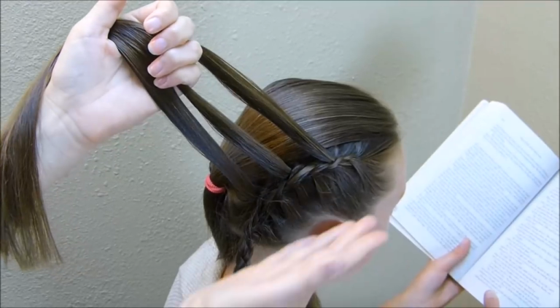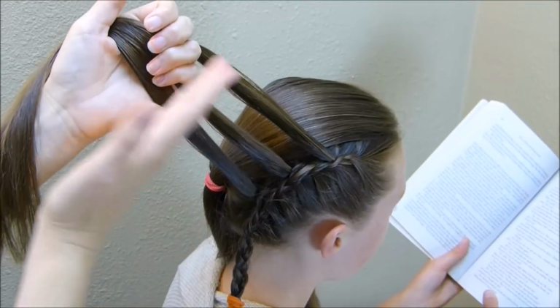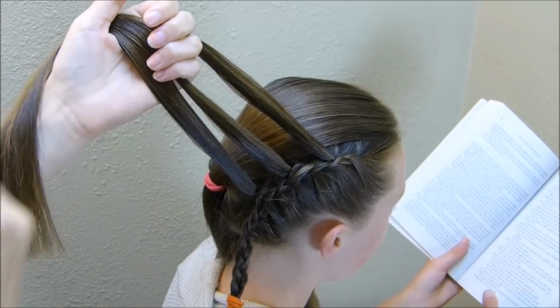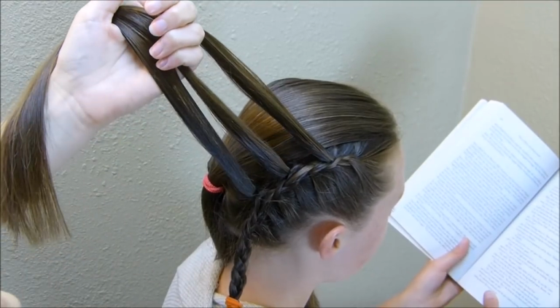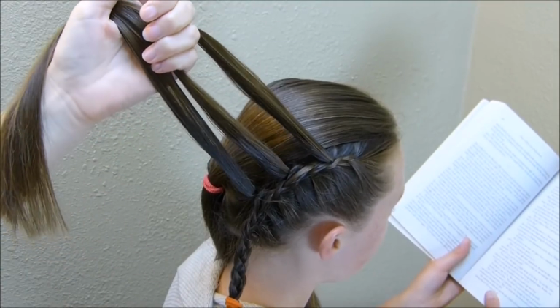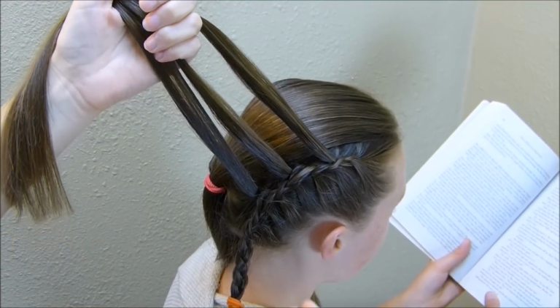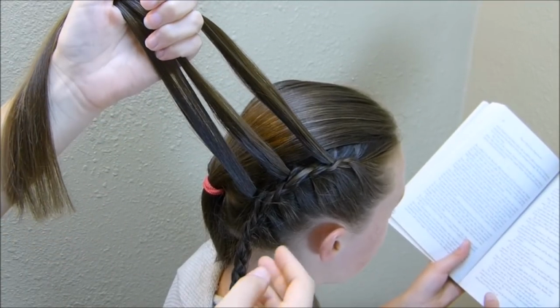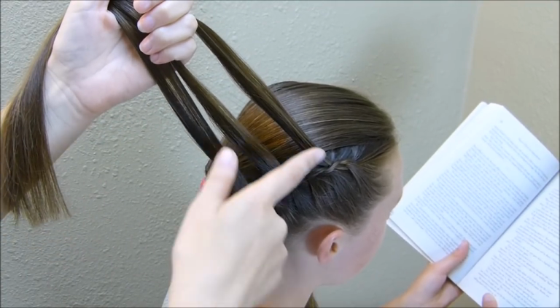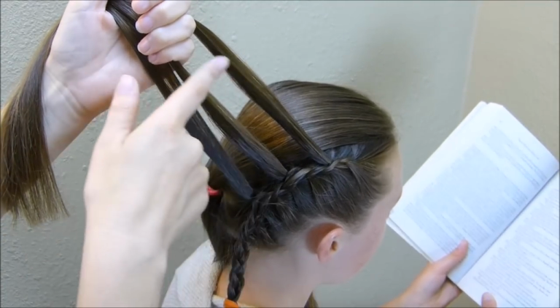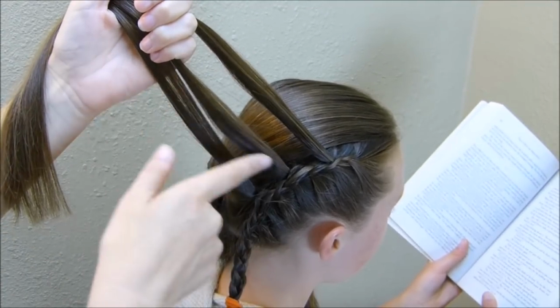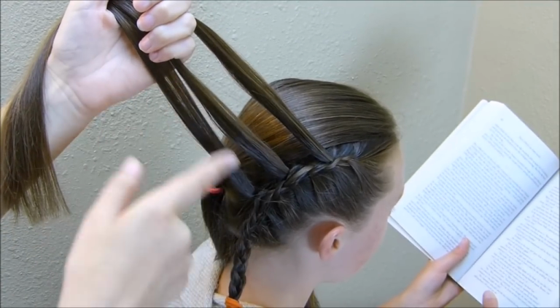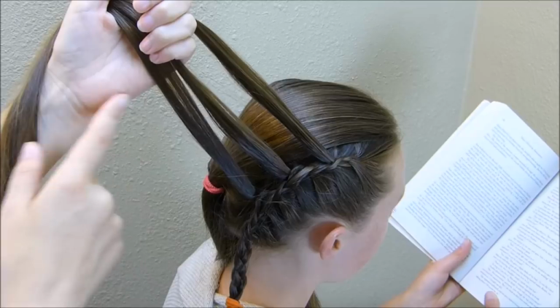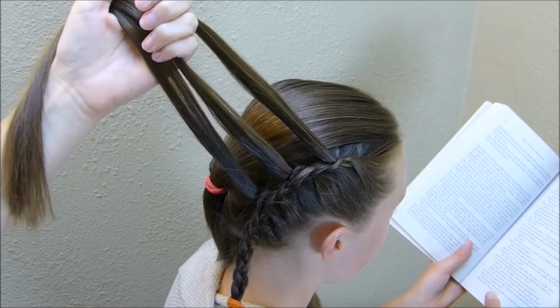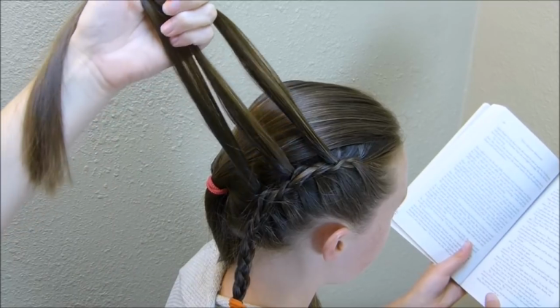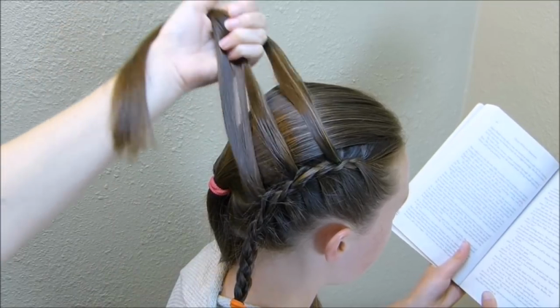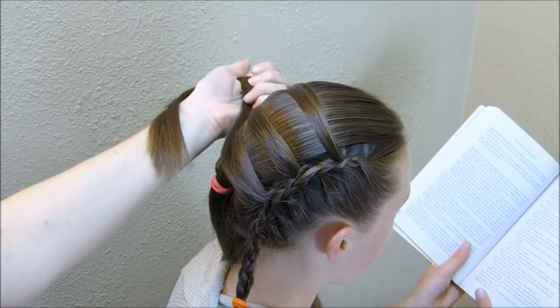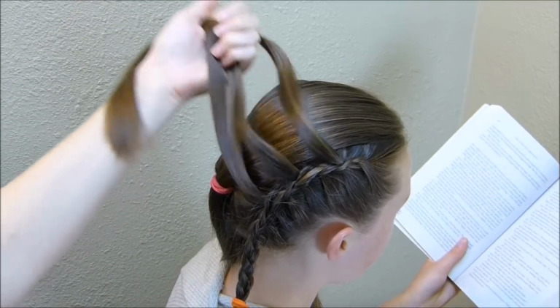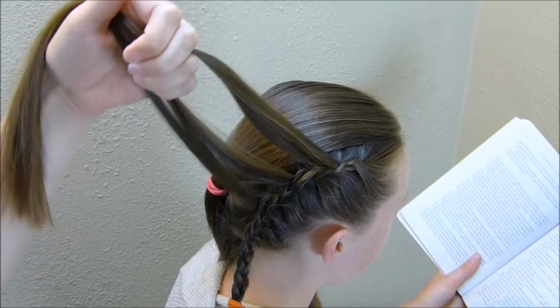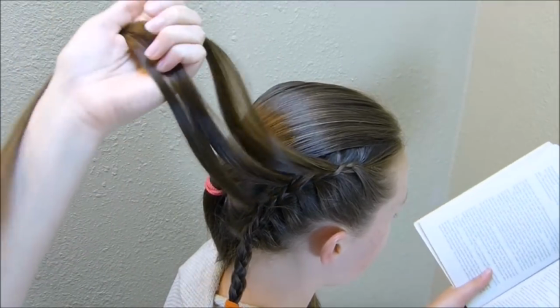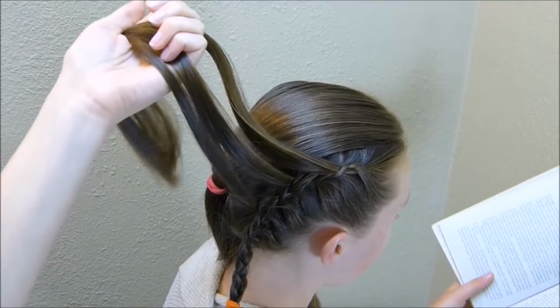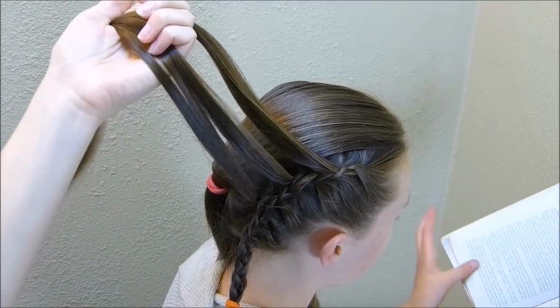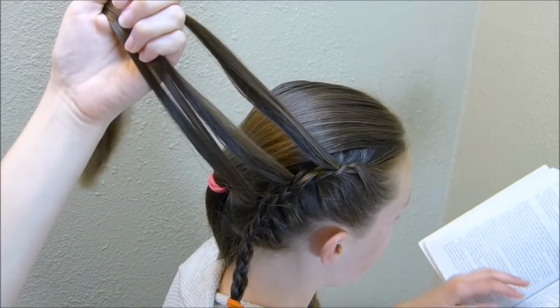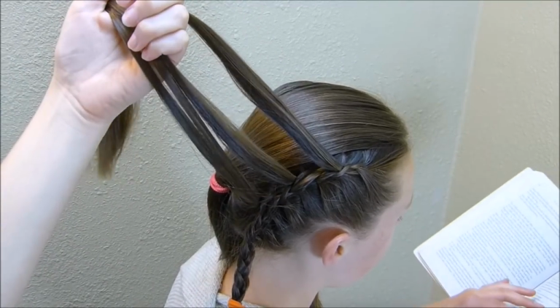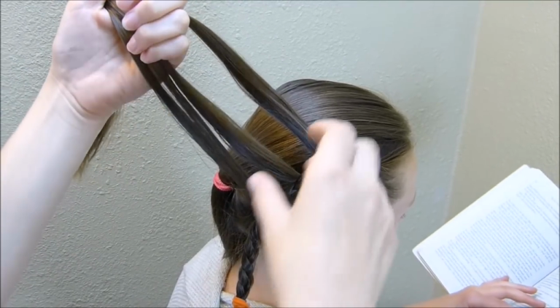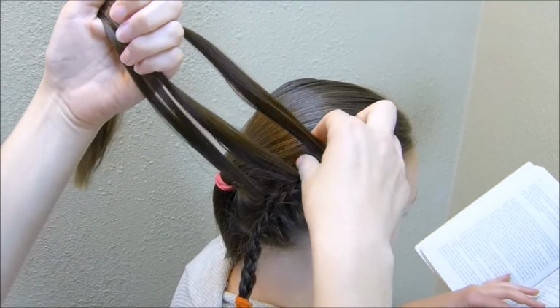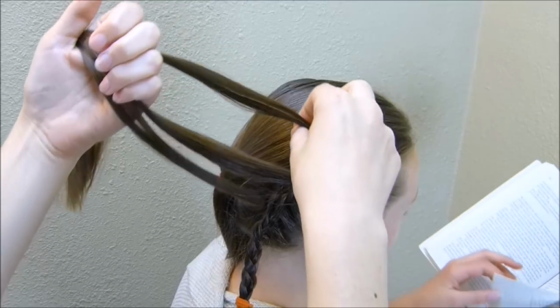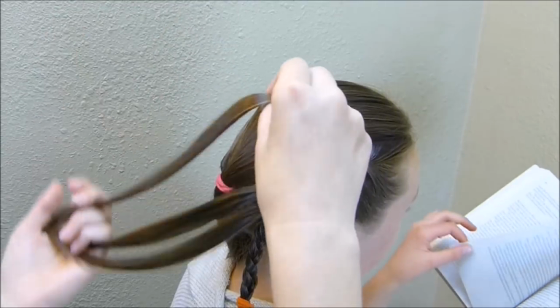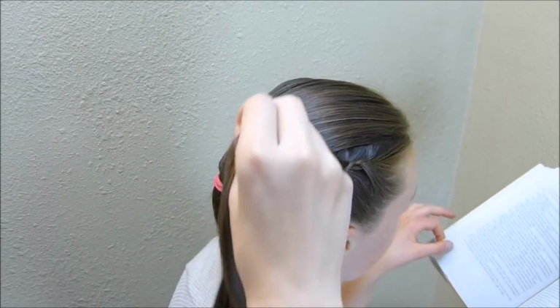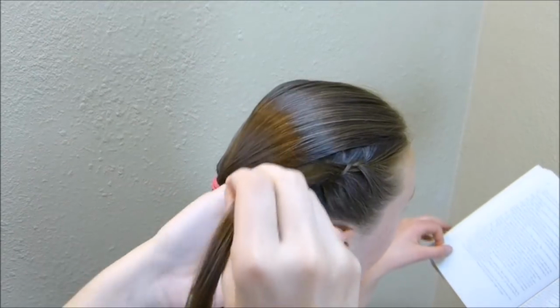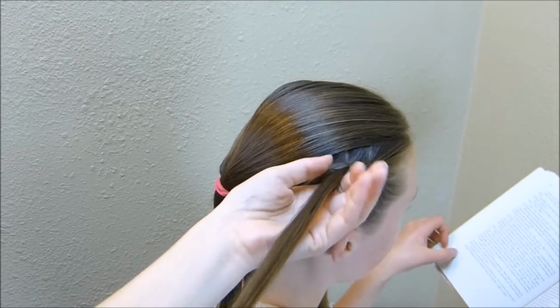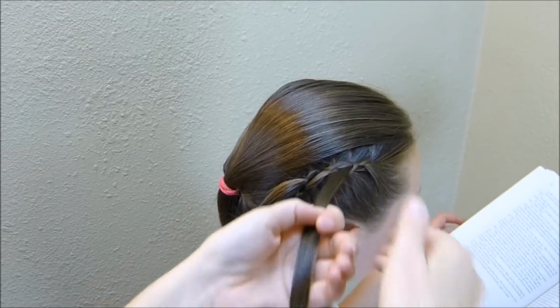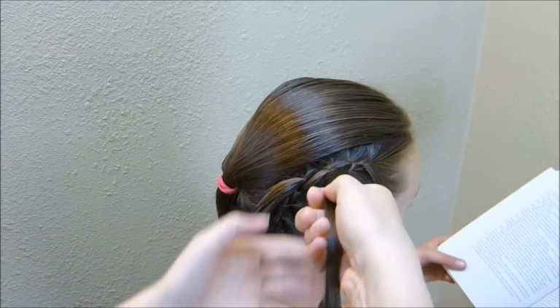Now that I finished this side of the braid, I'm going to go ahead and take these pieces that I pulled out and make three small braids with those. You can do regular braids or twist braids — it really doesn't matter. I think I'm going to do twist braids.